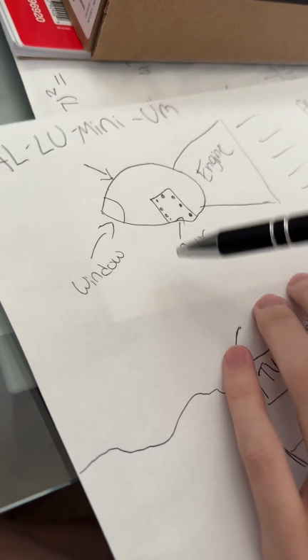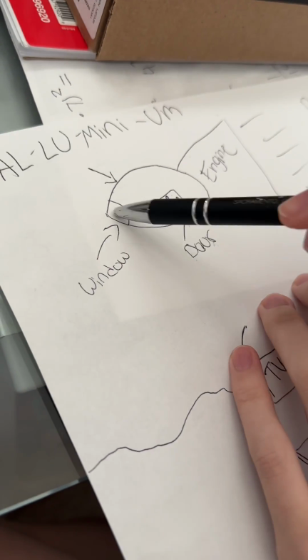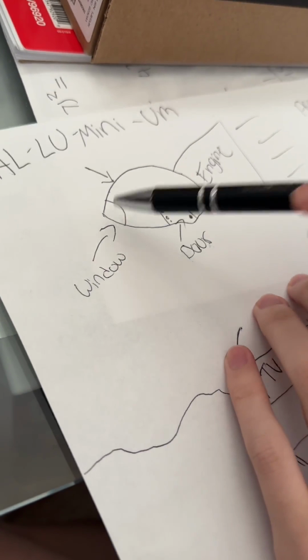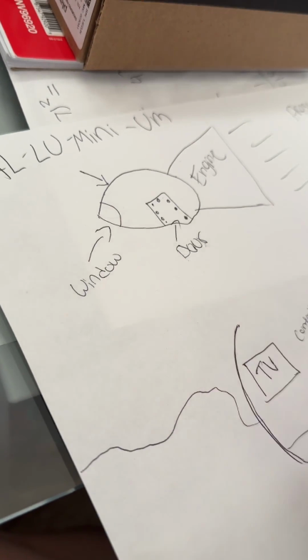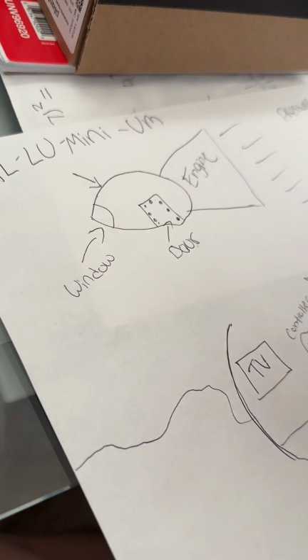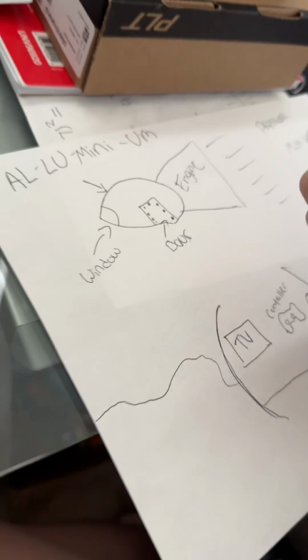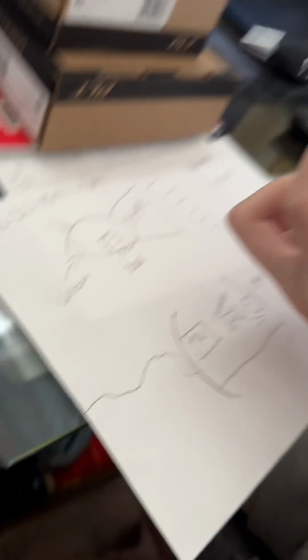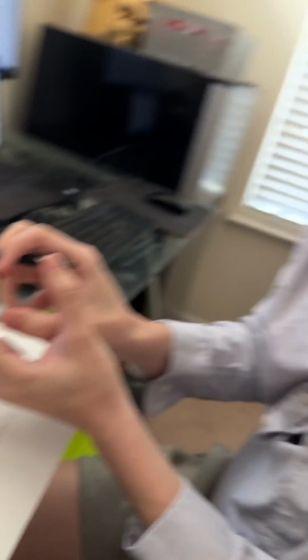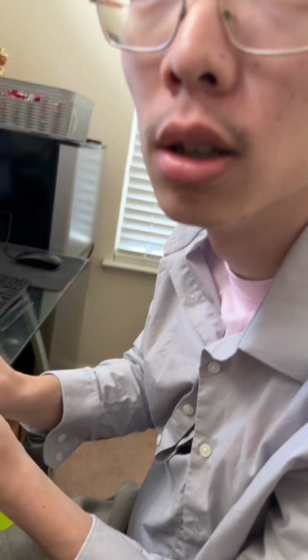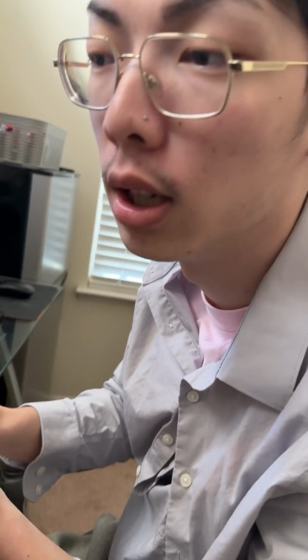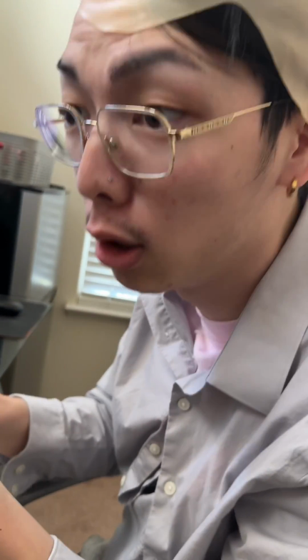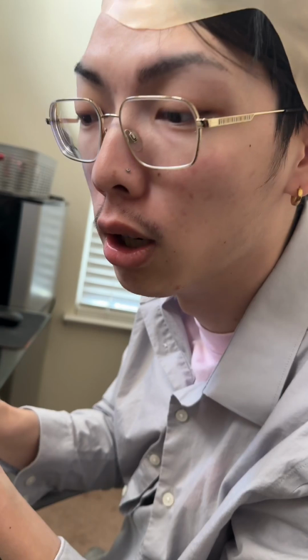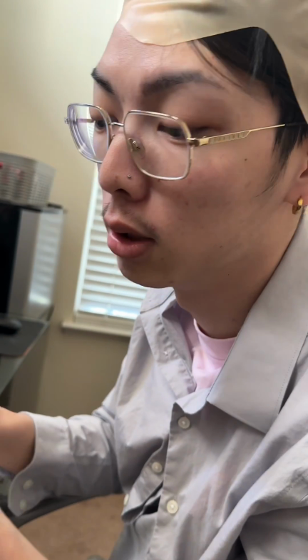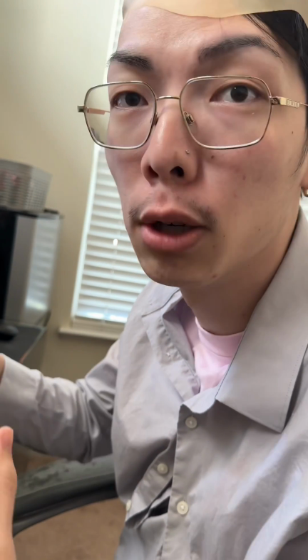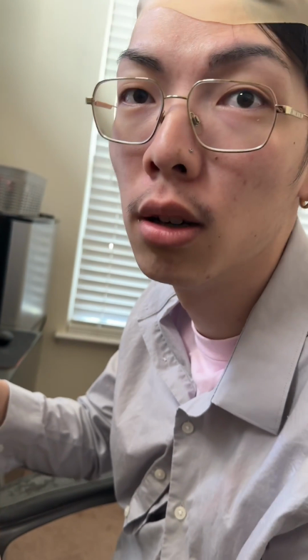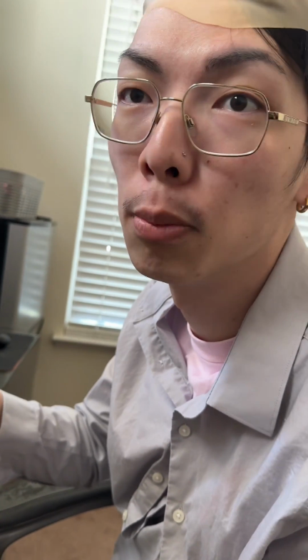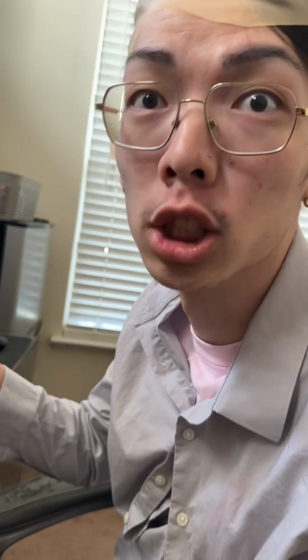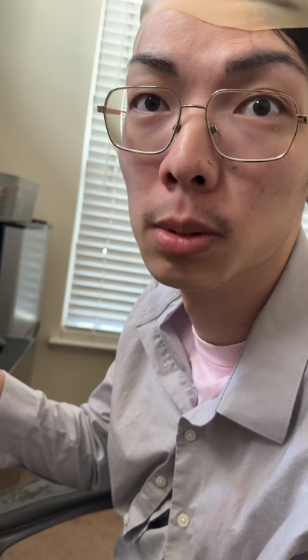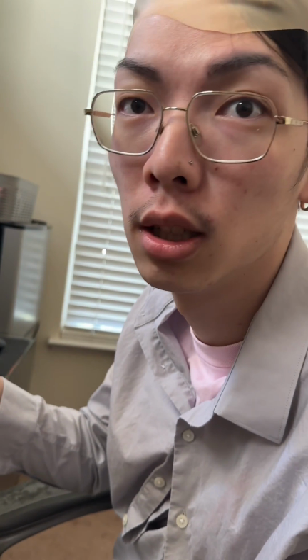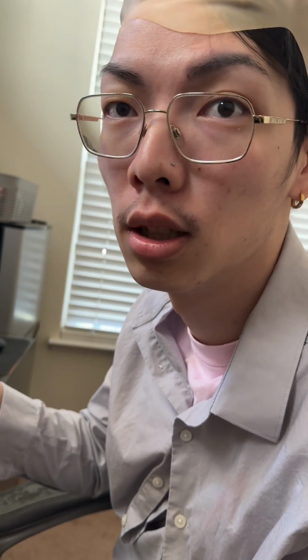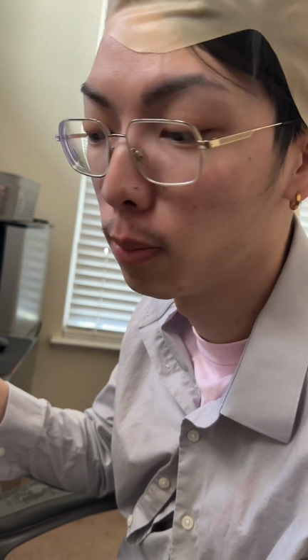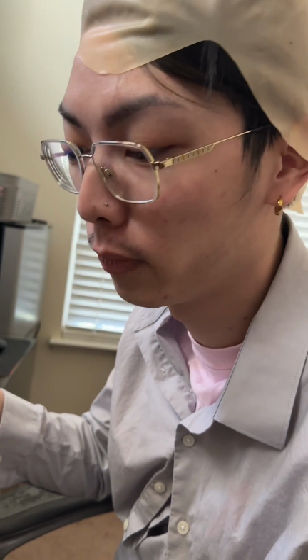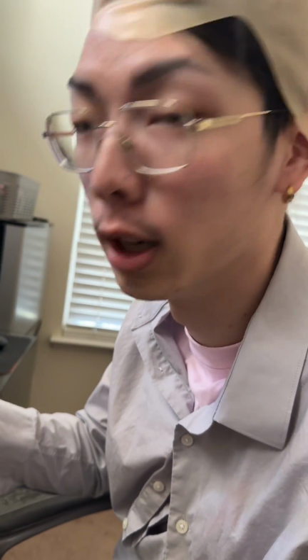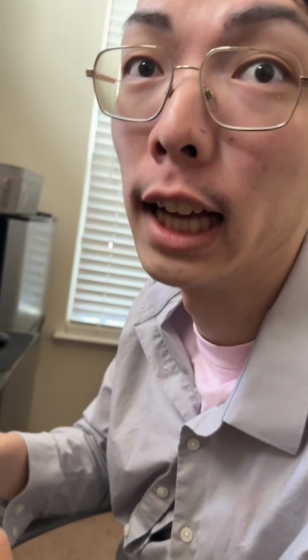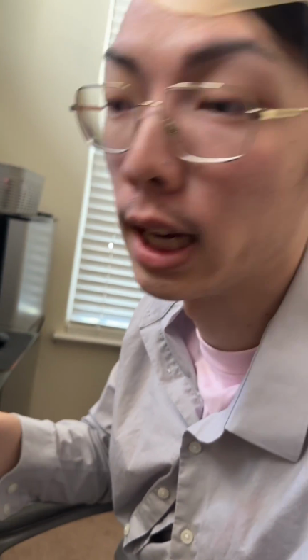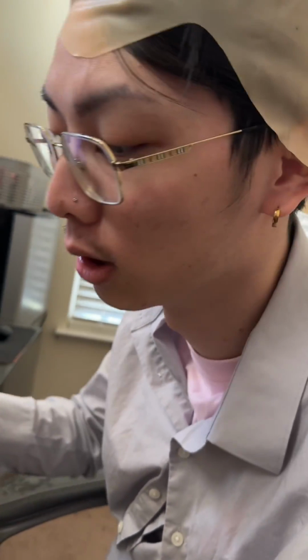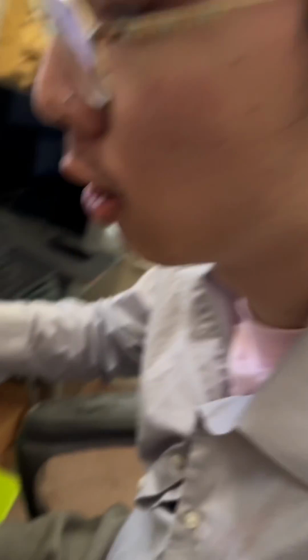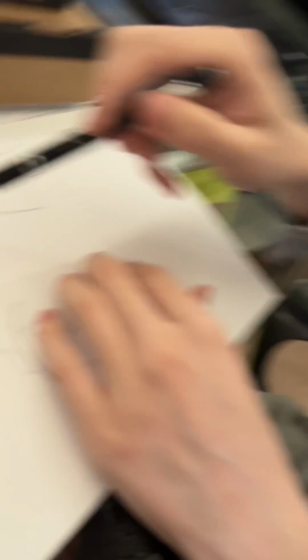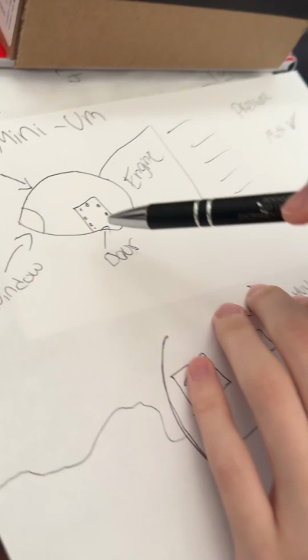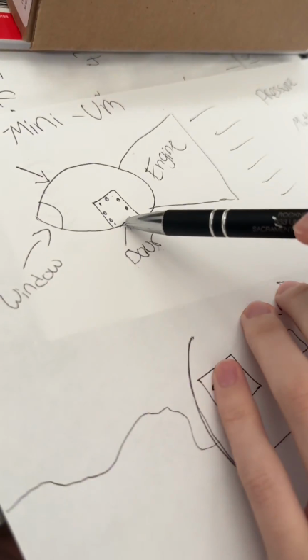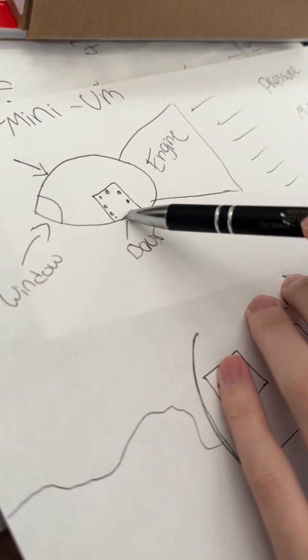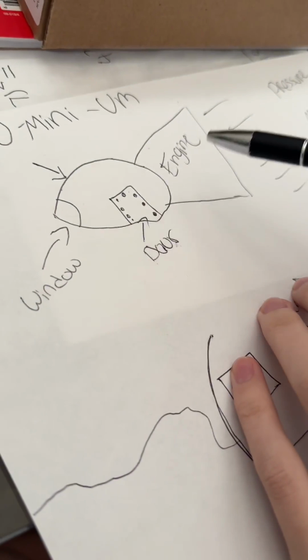So we got a window. It's gonna be a little one. It can't be a big window — big window, pressure, you know what I'm saying? It's a hazard. We got the door here.